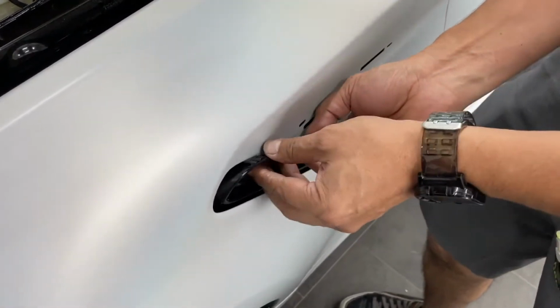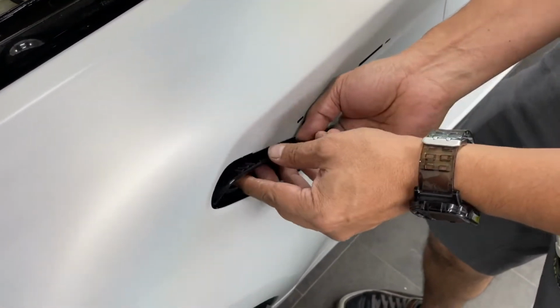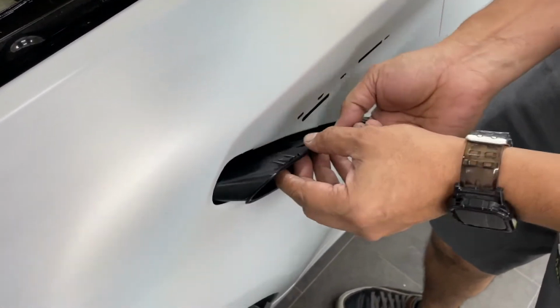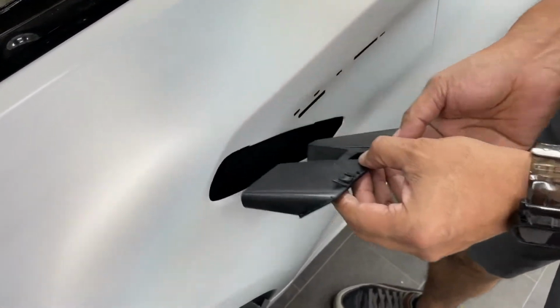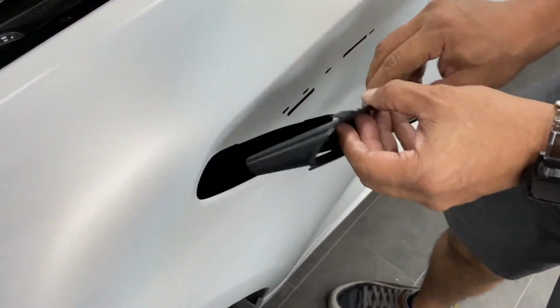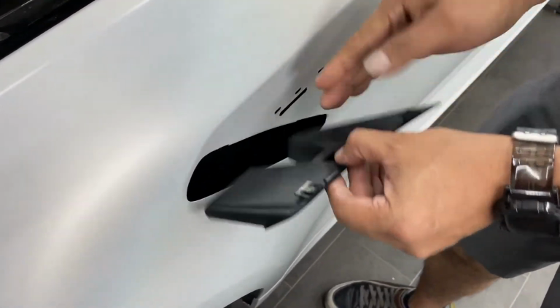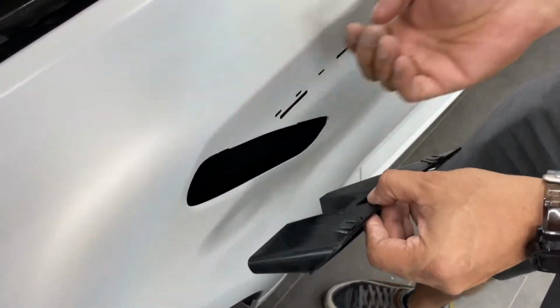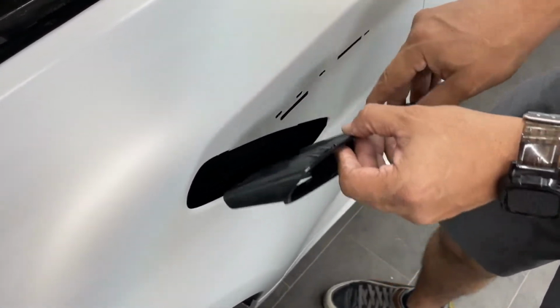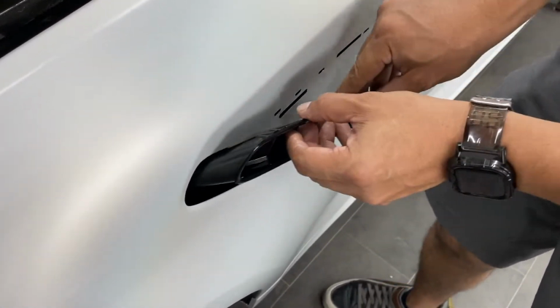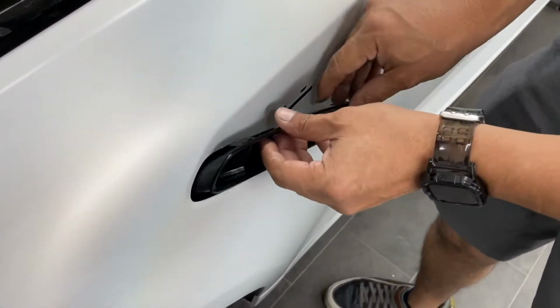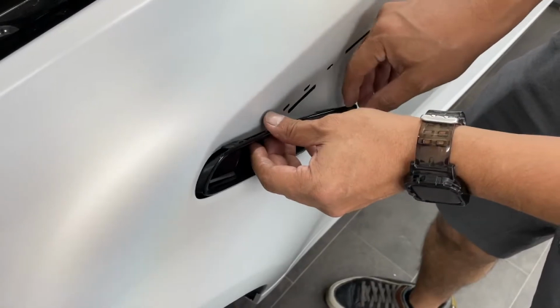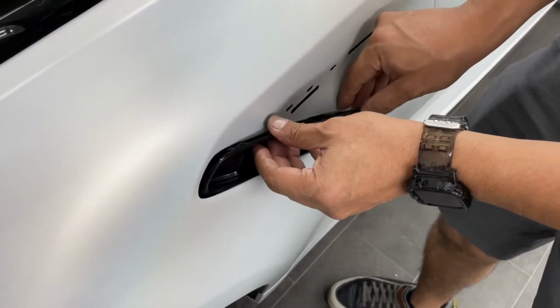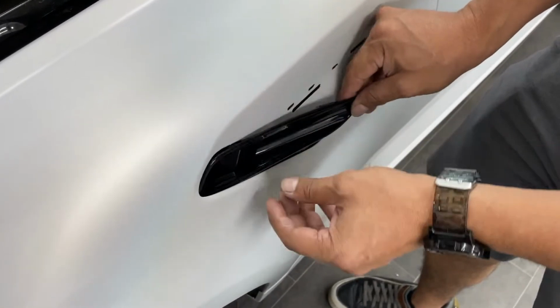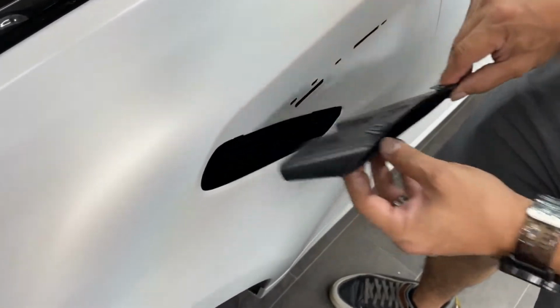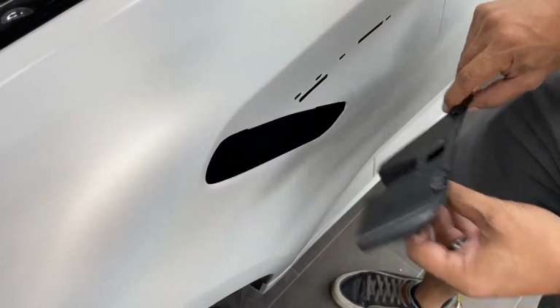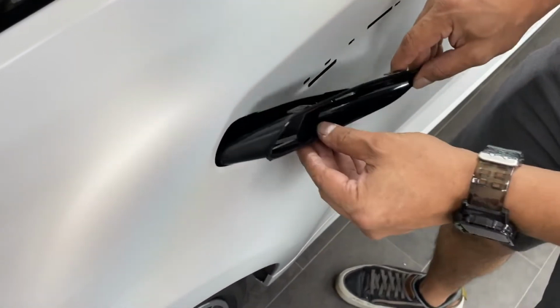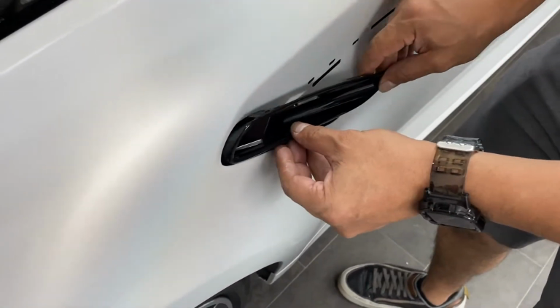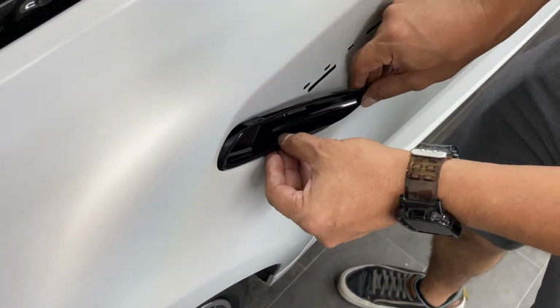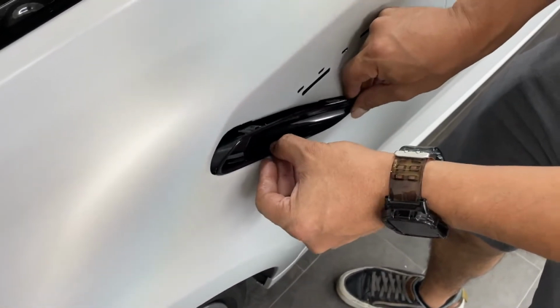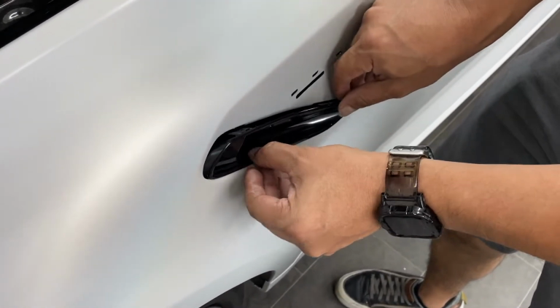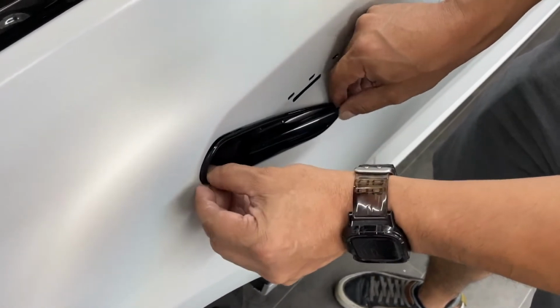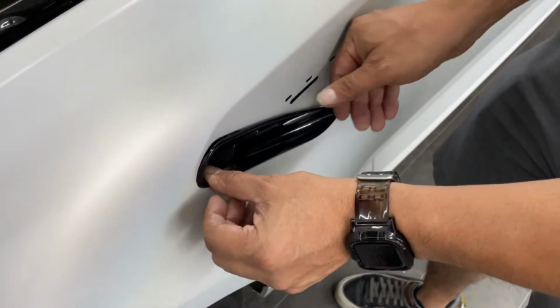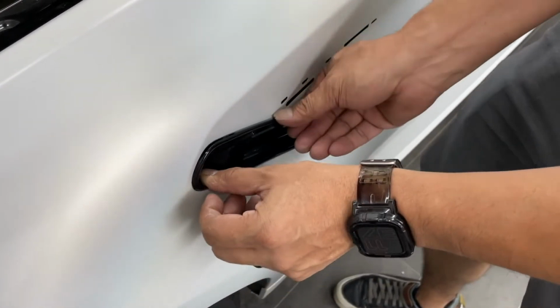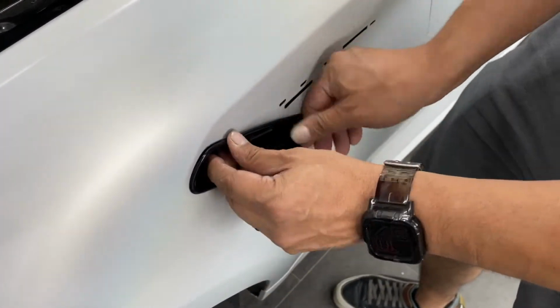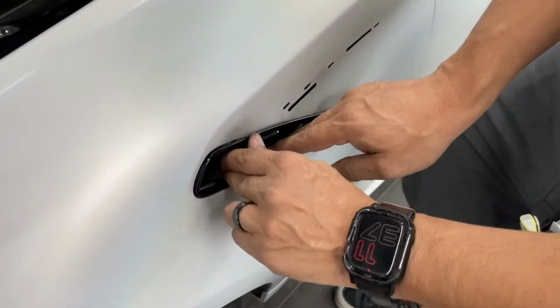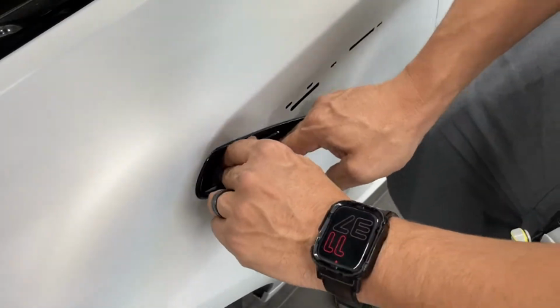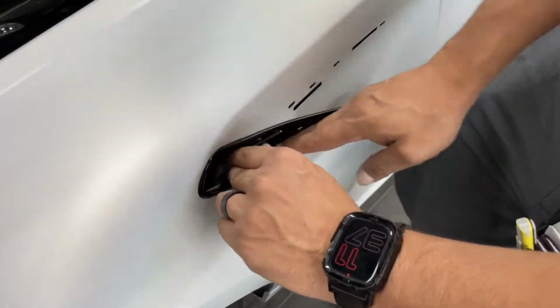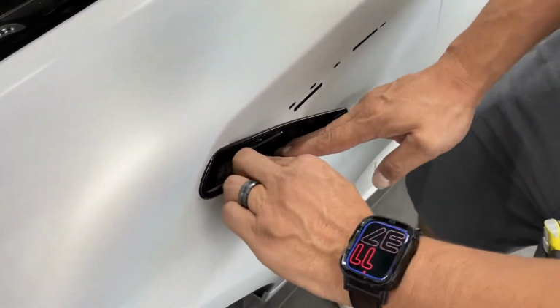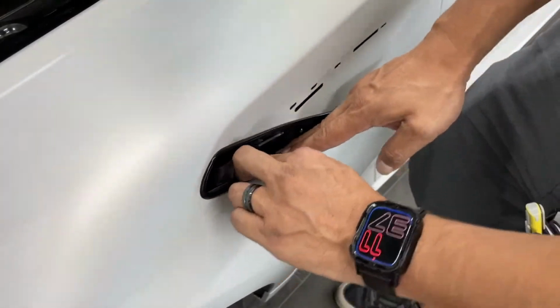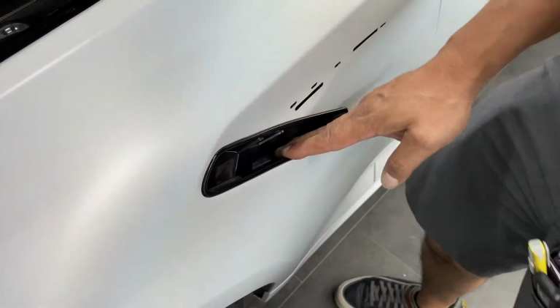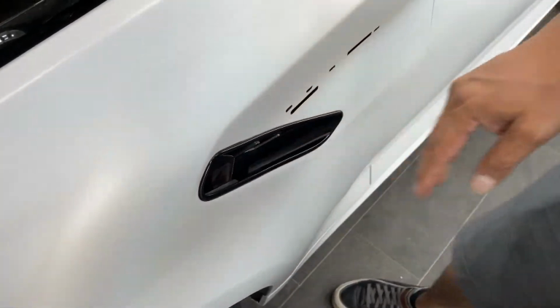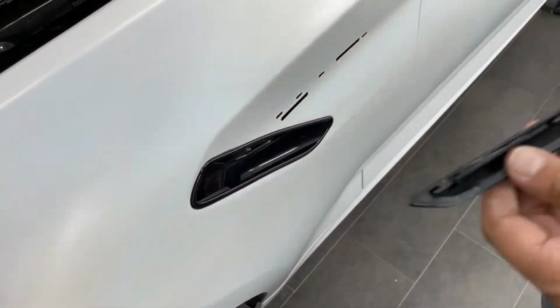Give it a squeeze to help open it up. When you open up this one, you pull it — pull it up and it will come out easy. Then put it back in here and clip it in.